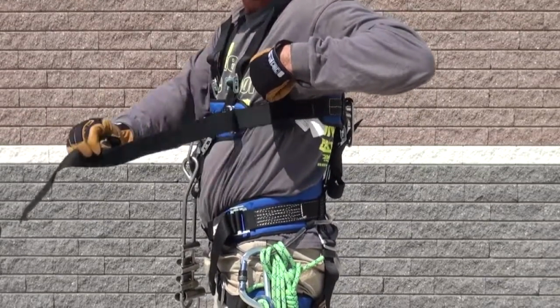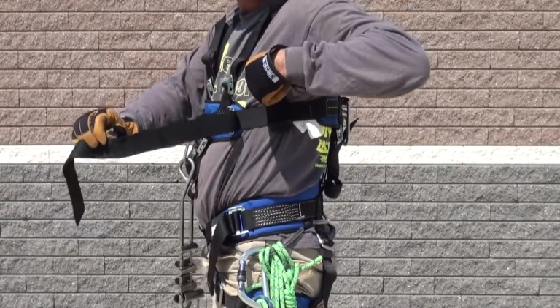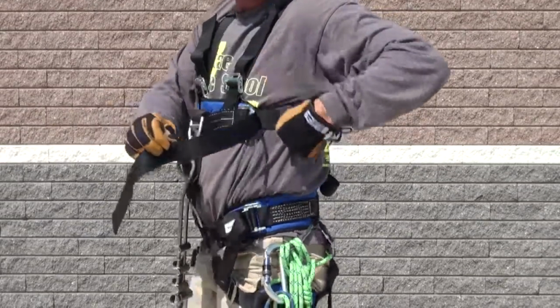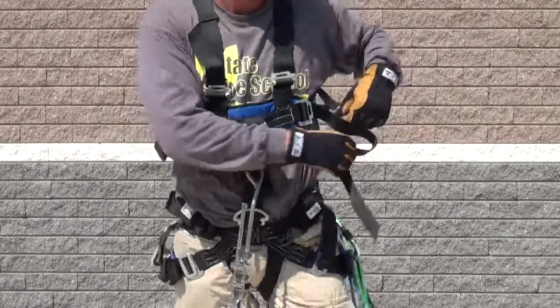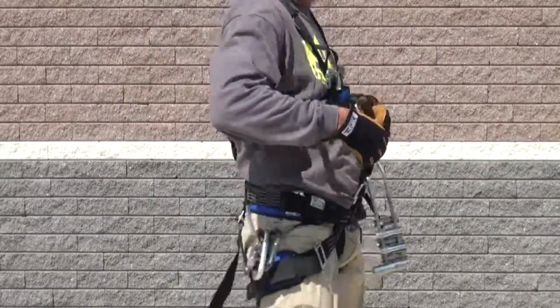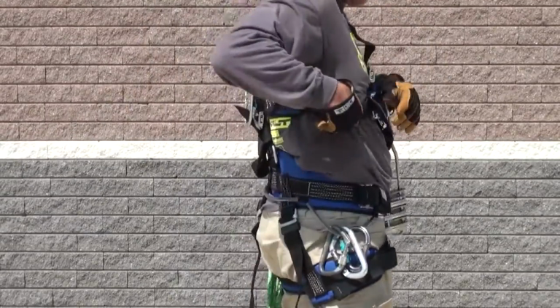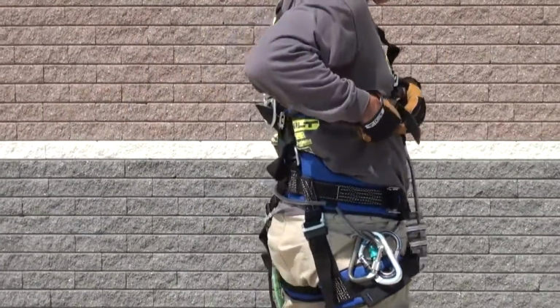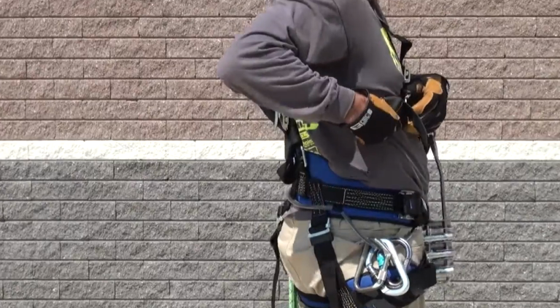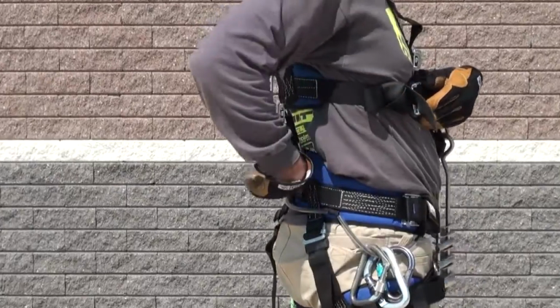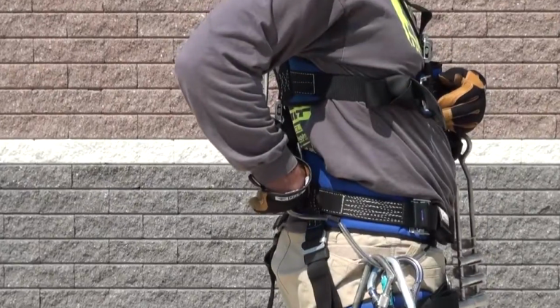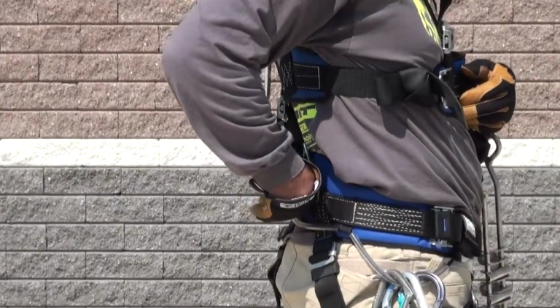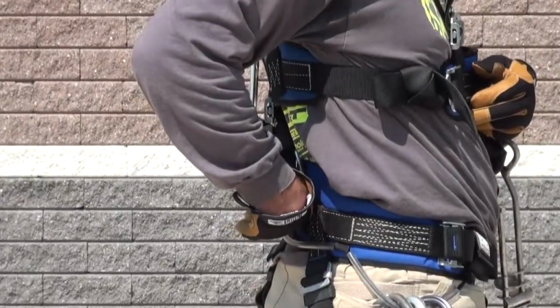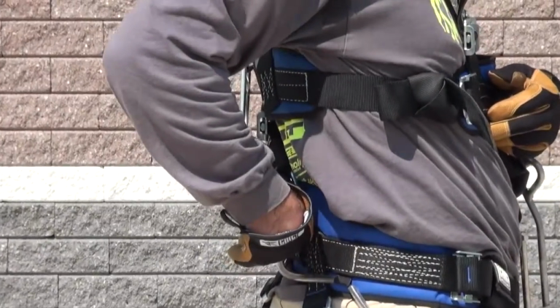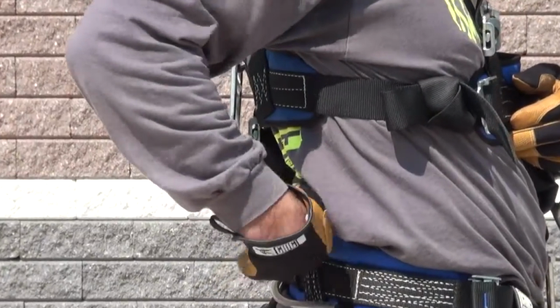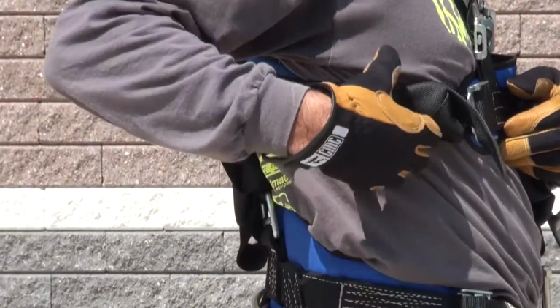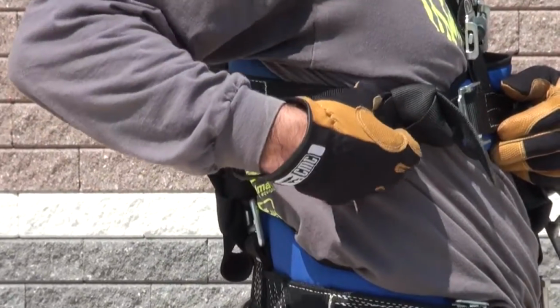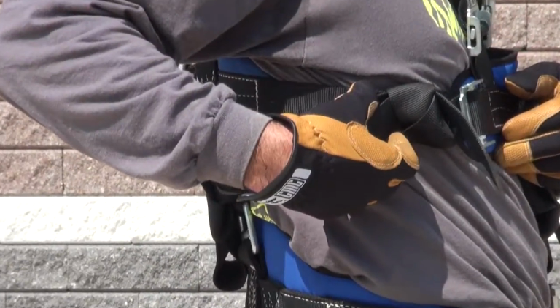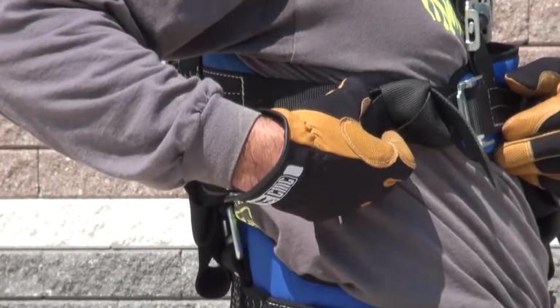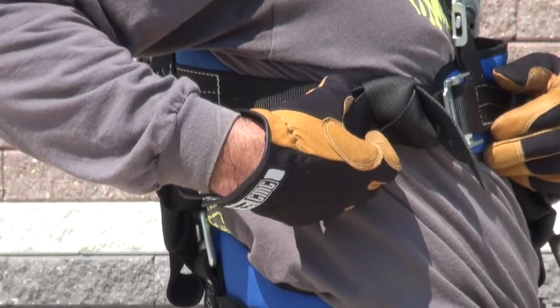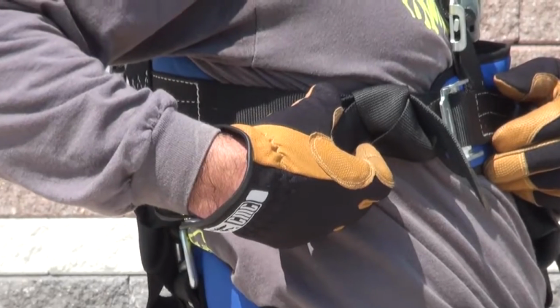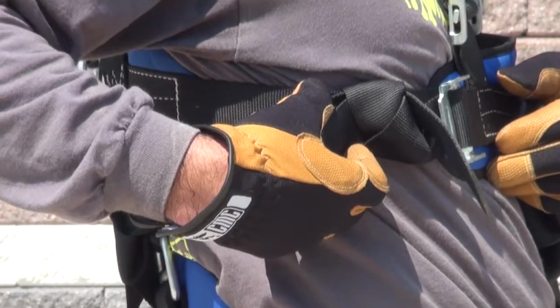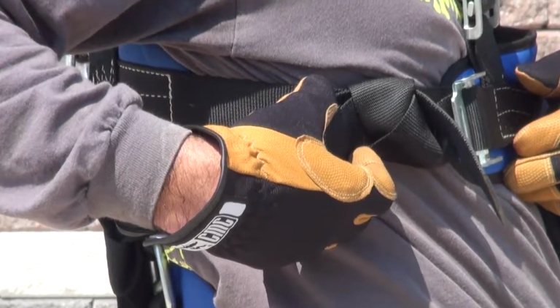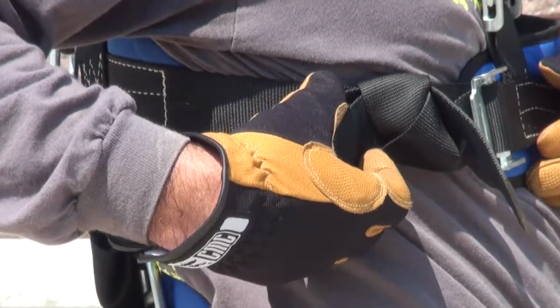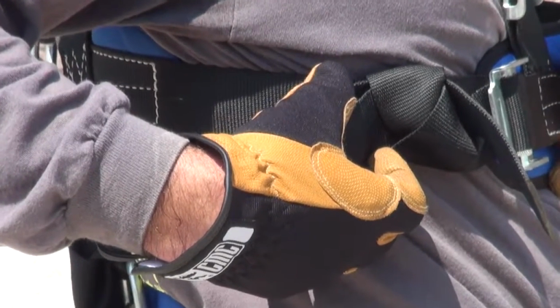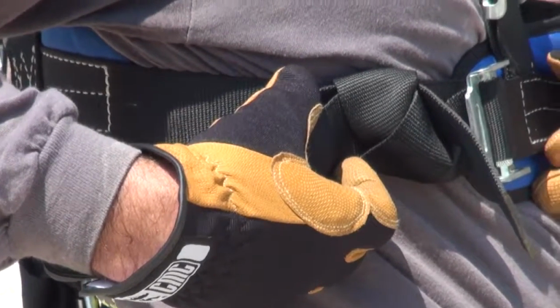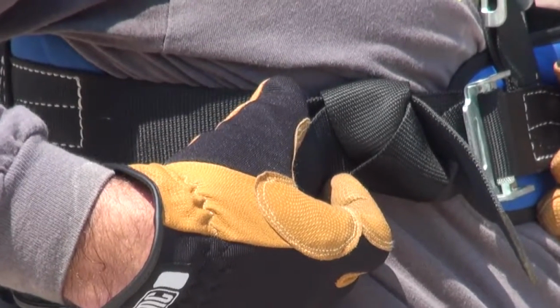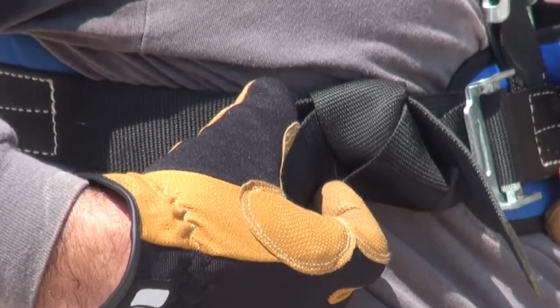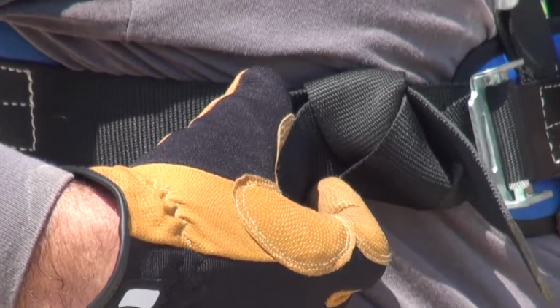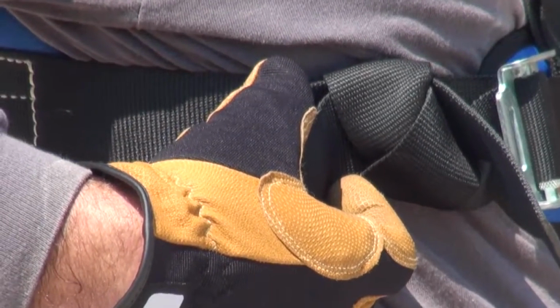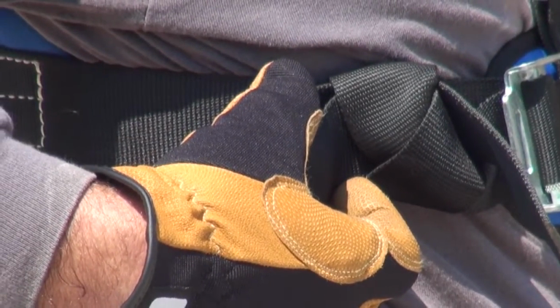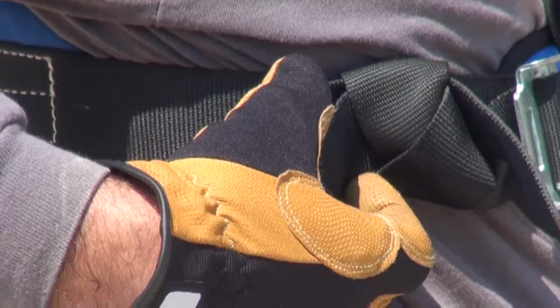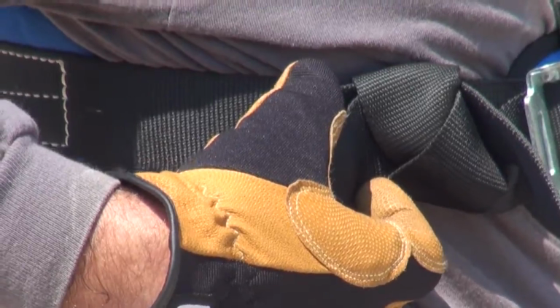As Scott turns to his left, we're going to notice that there's no Velcro keeper on this side. A simple way to manage that is by putting a simple overhand in the remaining portion of the strap and then formulating a slipknot by passing a bite through that simple overhand.